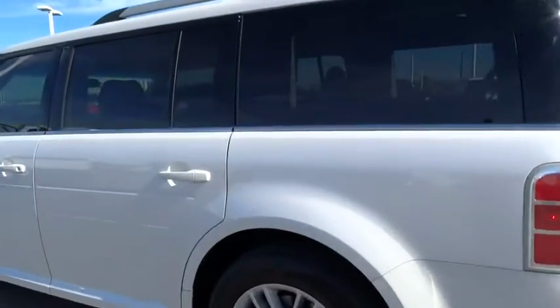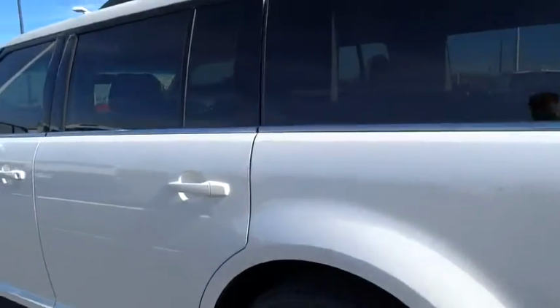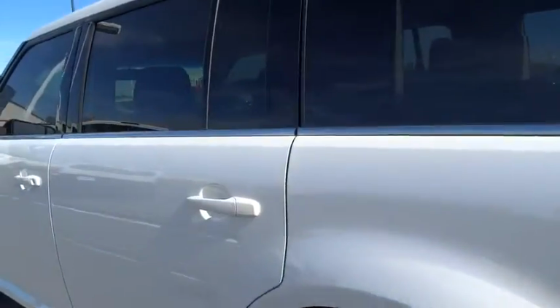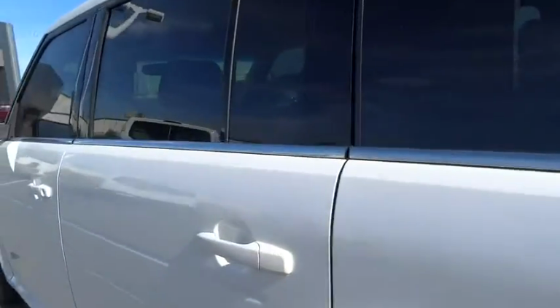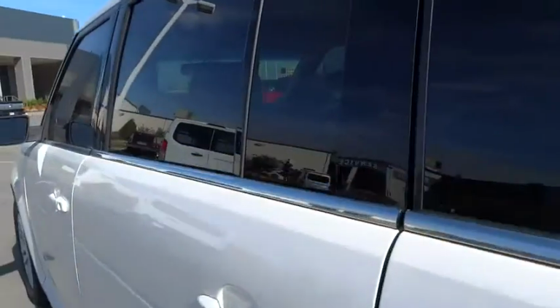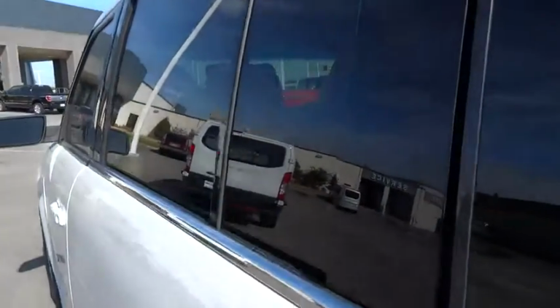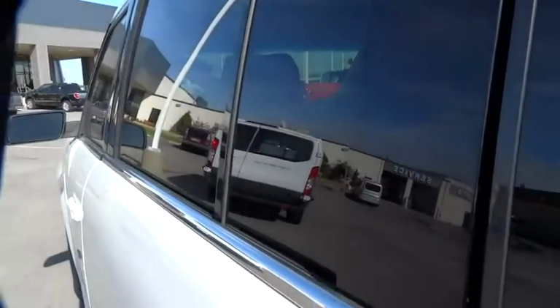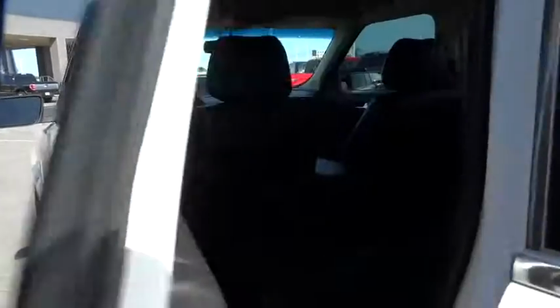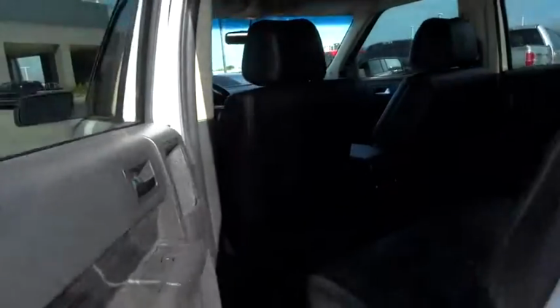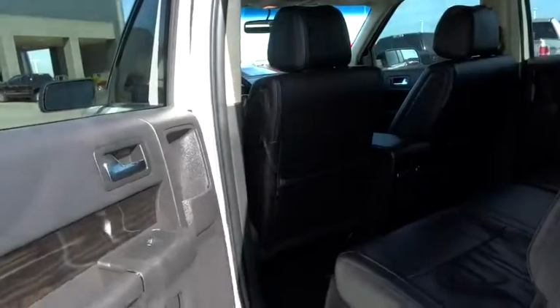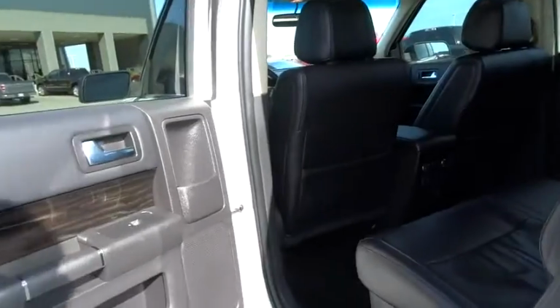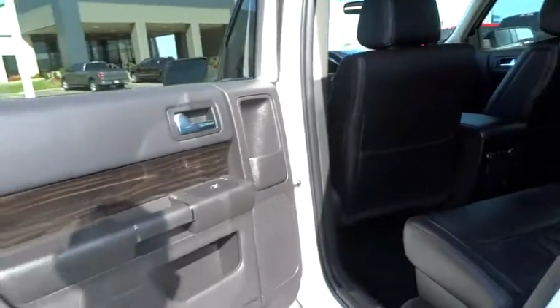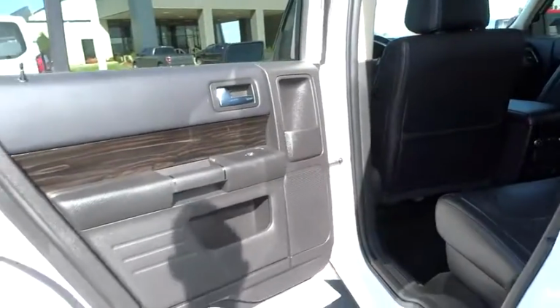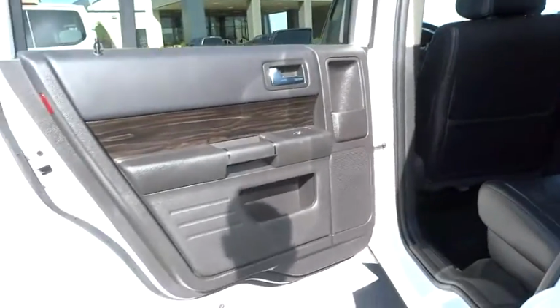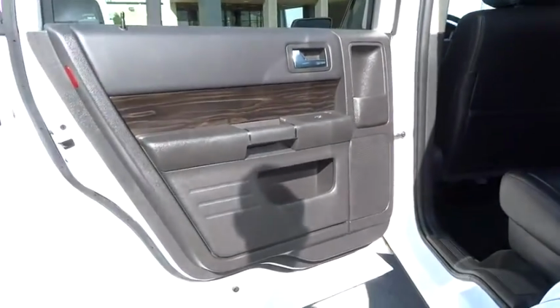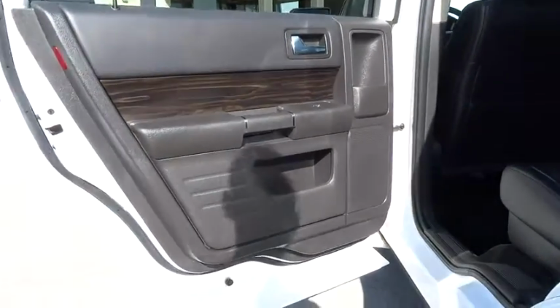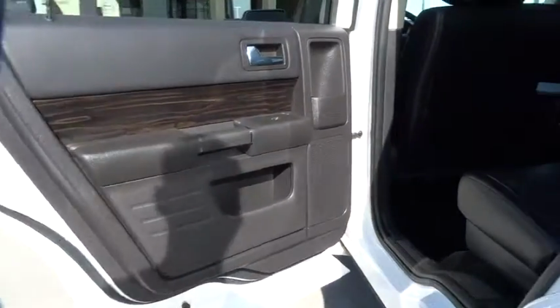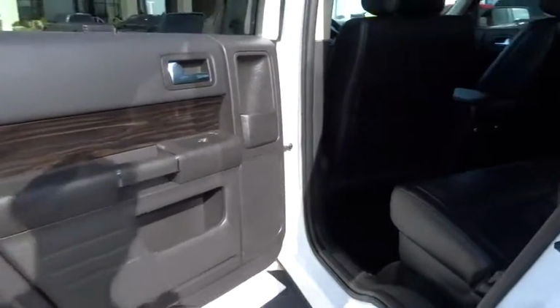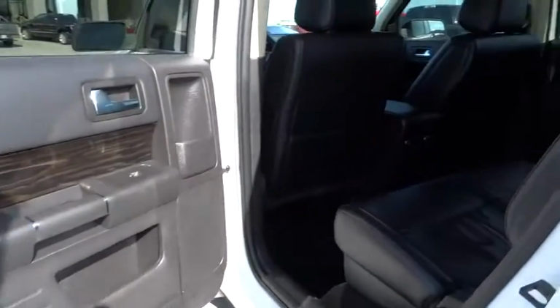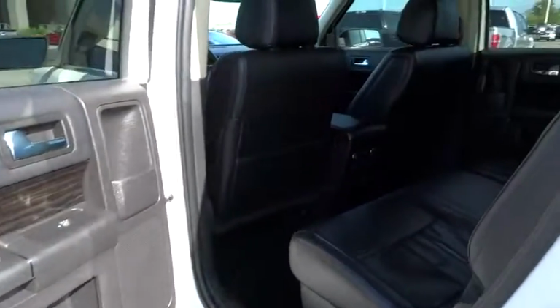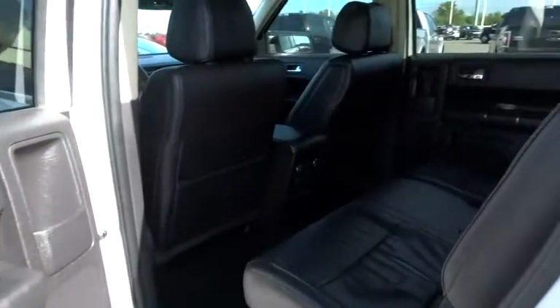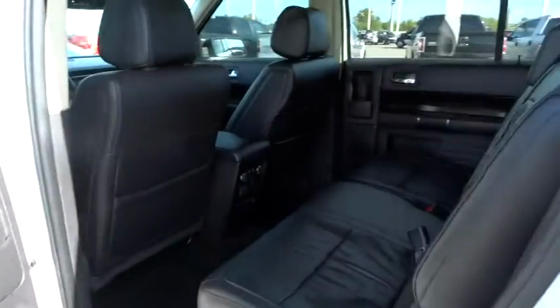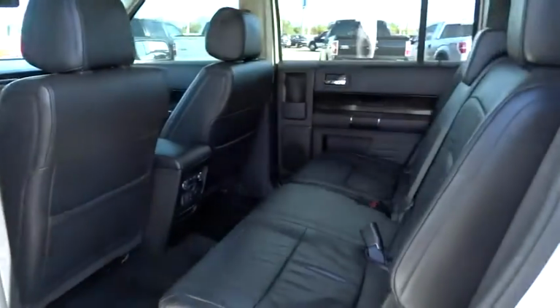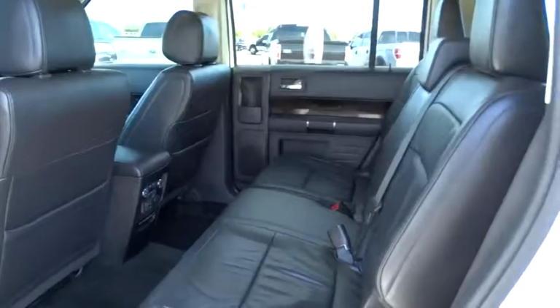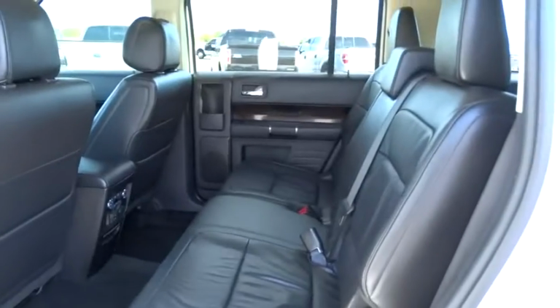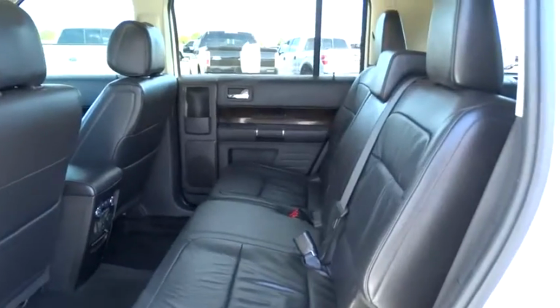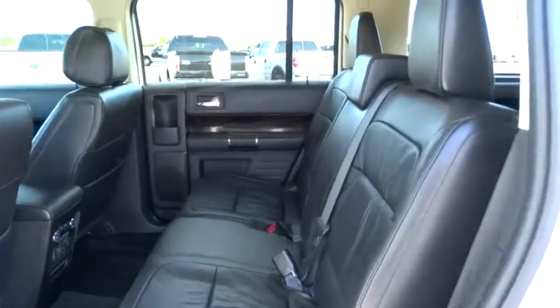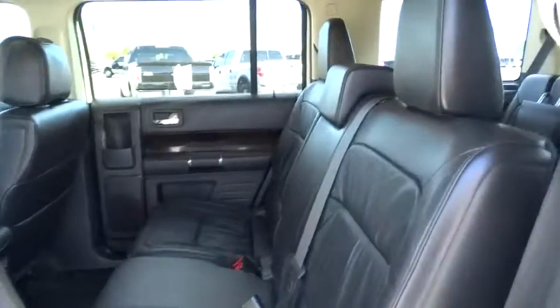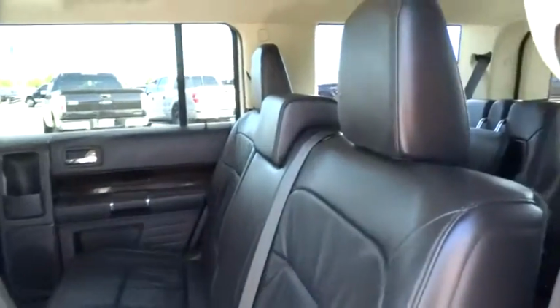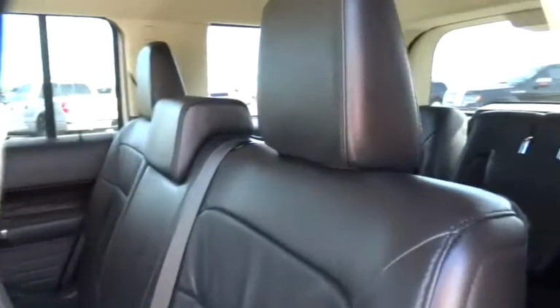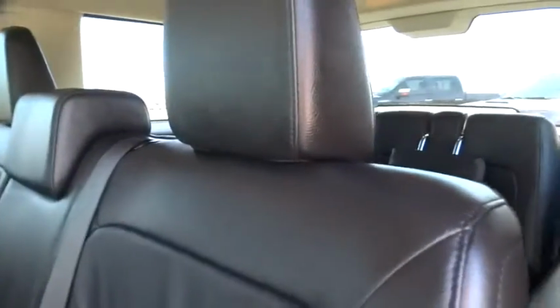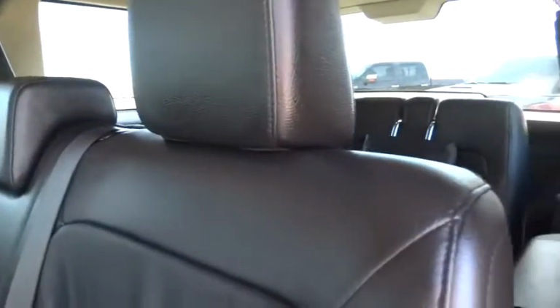AM-FM stereo radio, climate control, universal garage door opener. This vehicle offers reliability and good looks at a great price. So come in and take a test drive today.